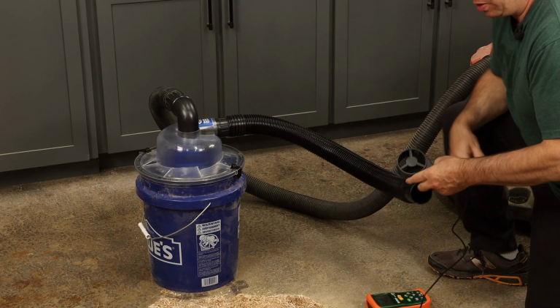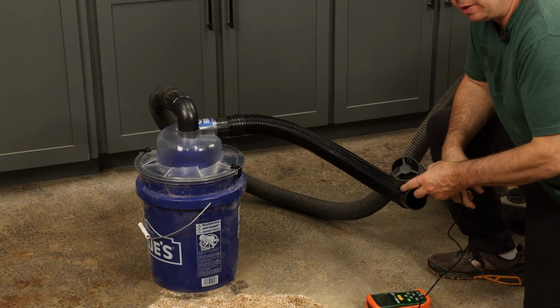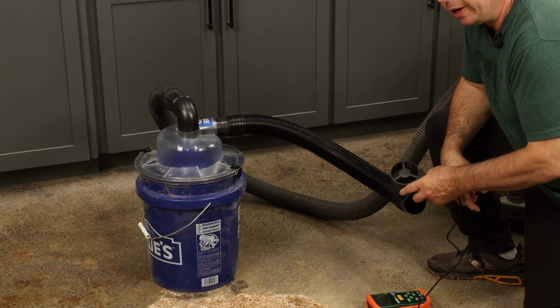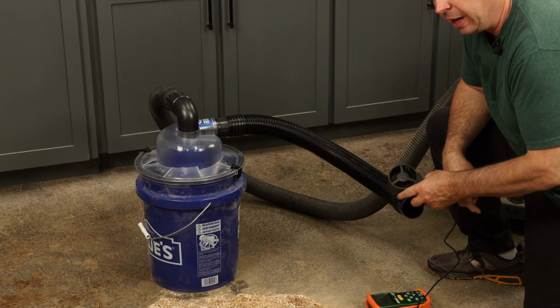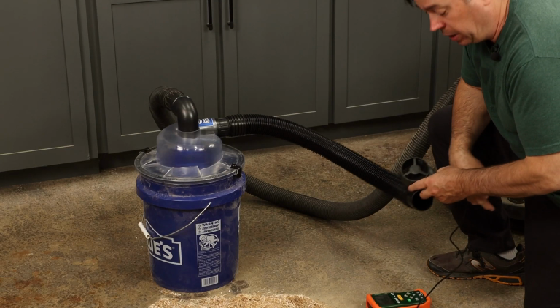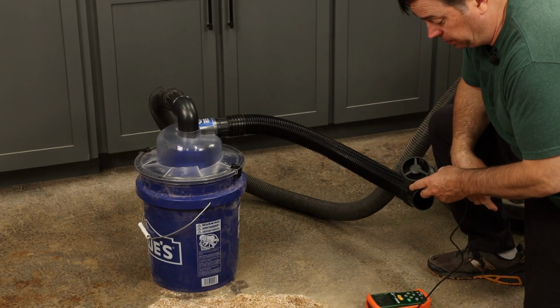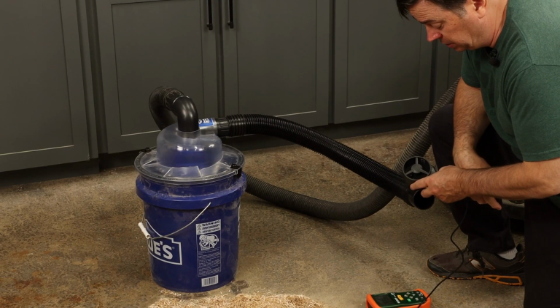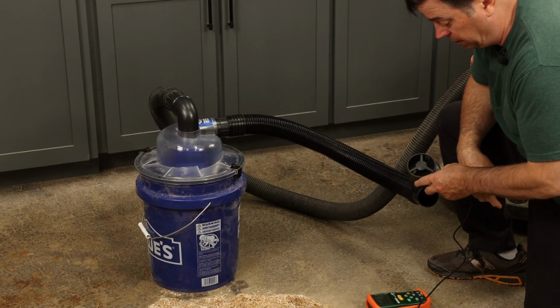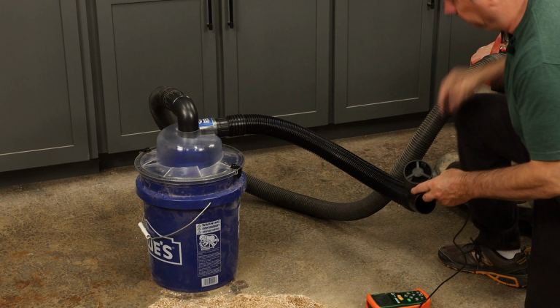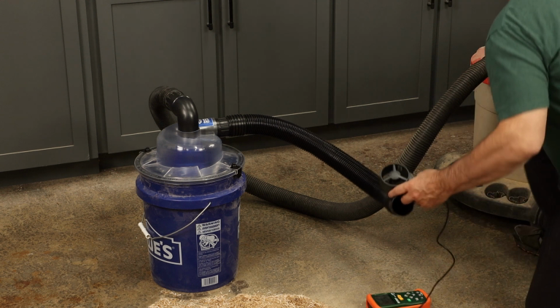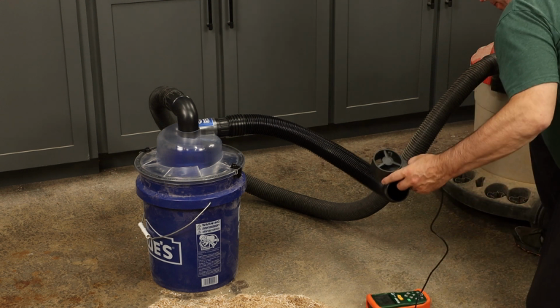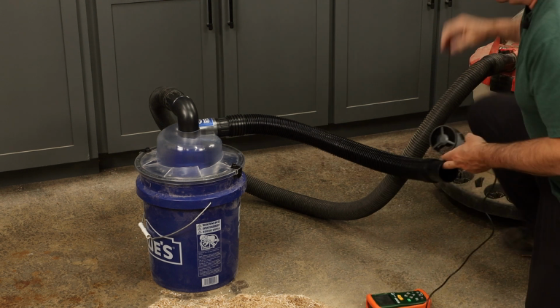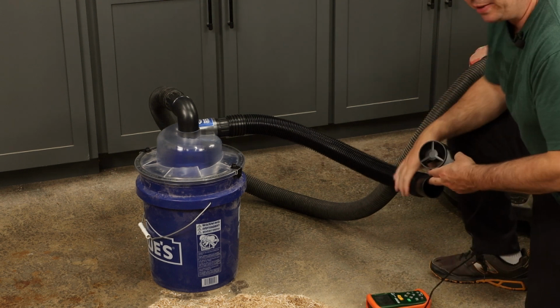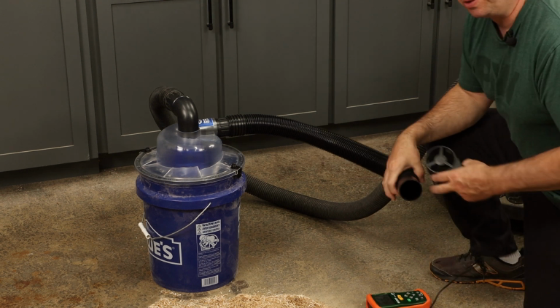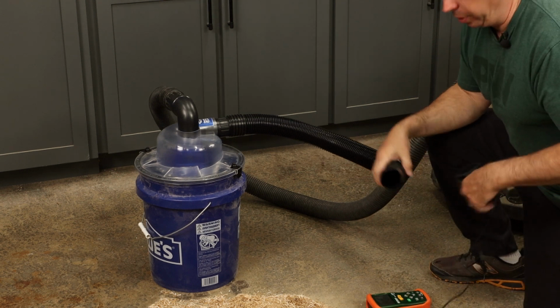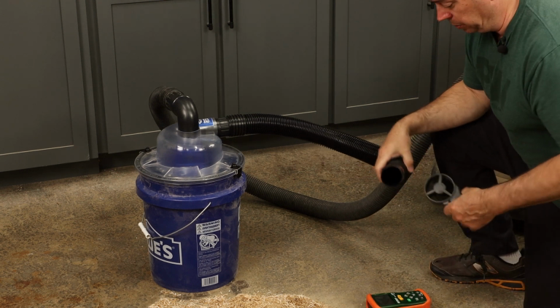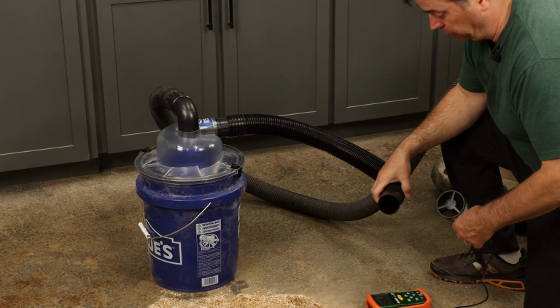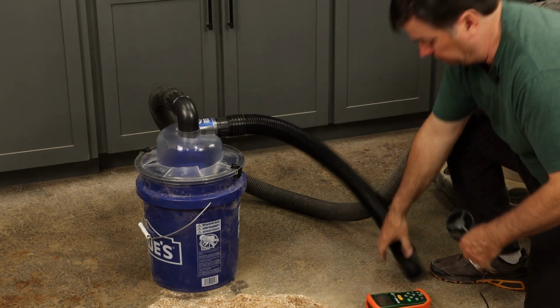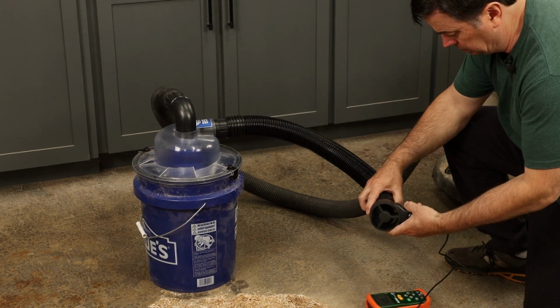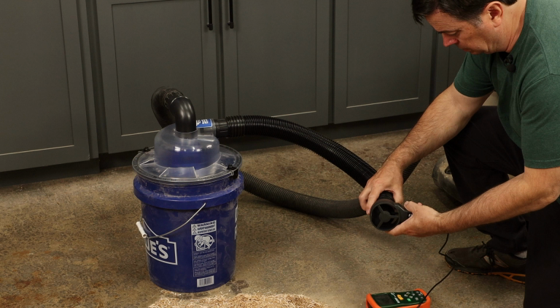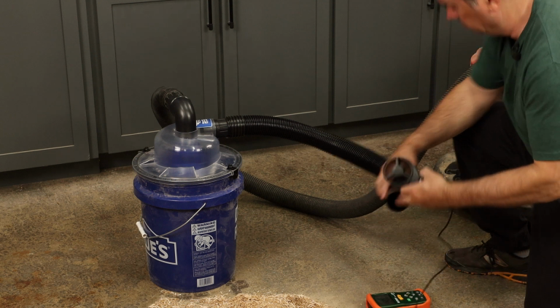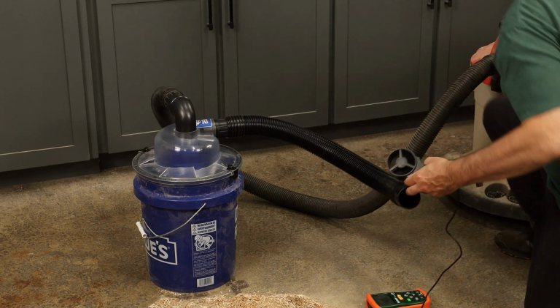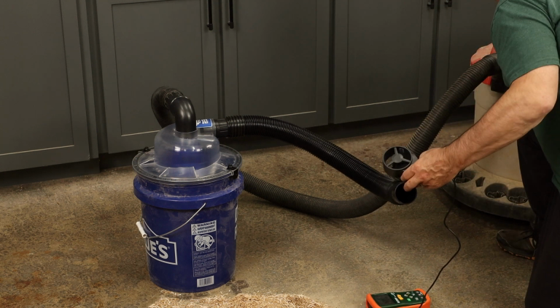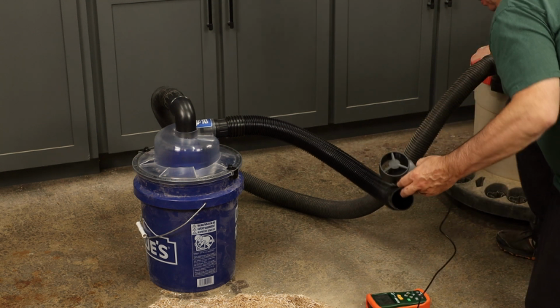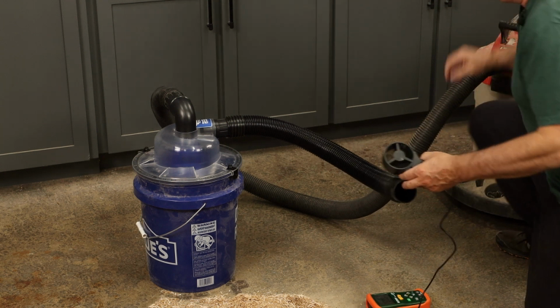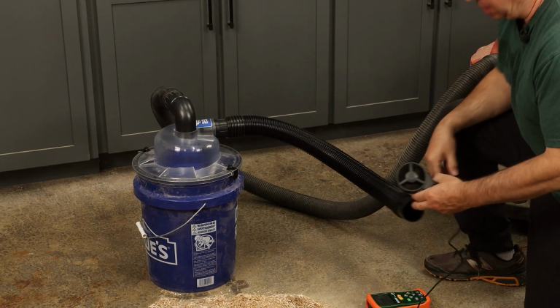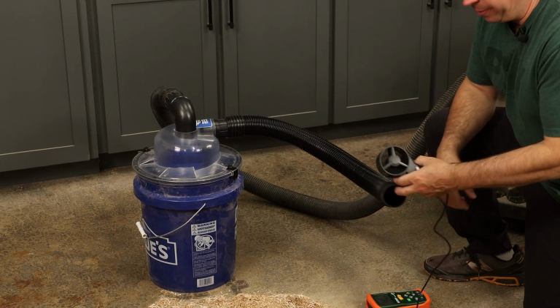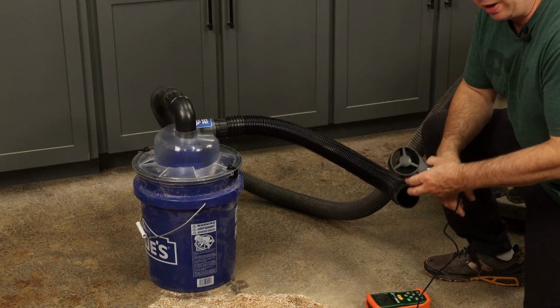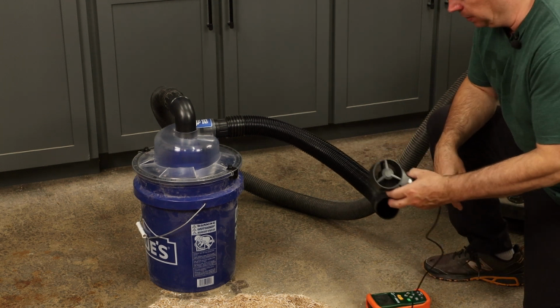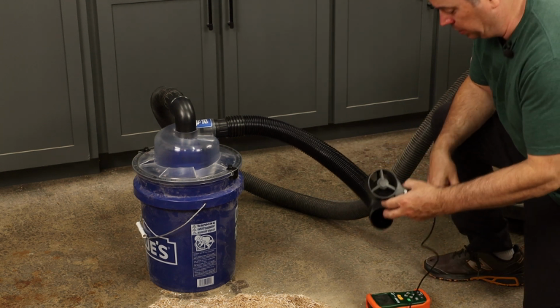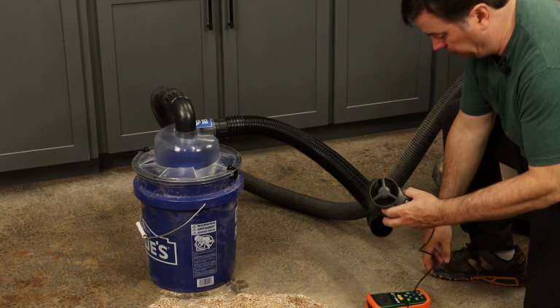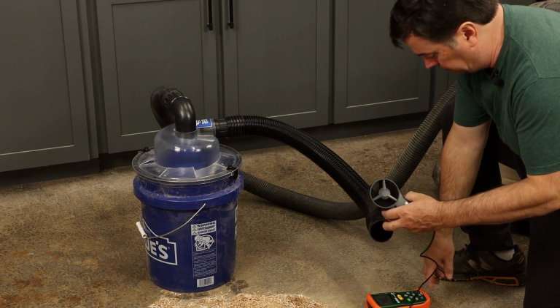The baseline CFM reading was in the 380 range, and then 340 on a second reading — let's go with 340. And it's right about 4,000 feet per minute for the air velocity.